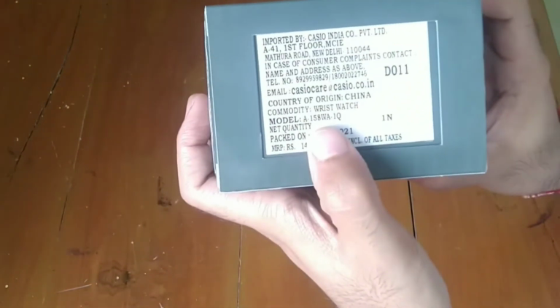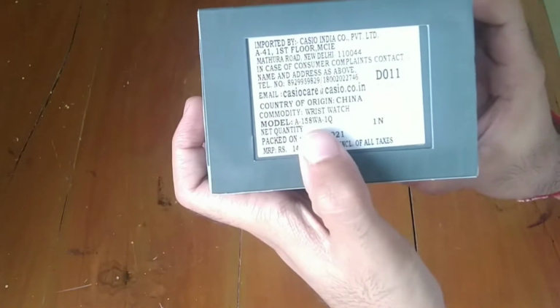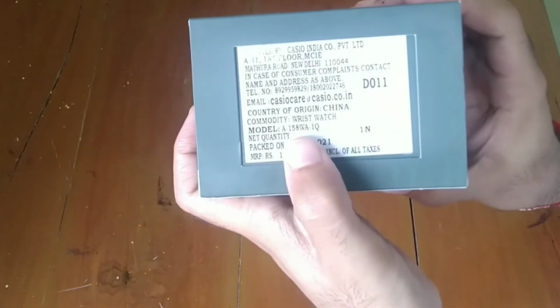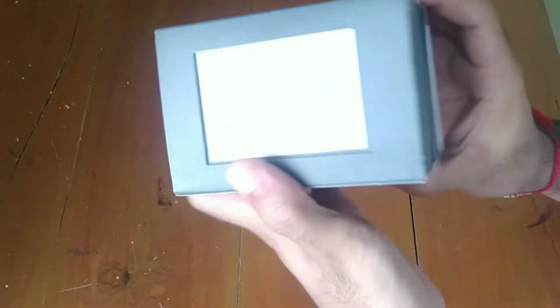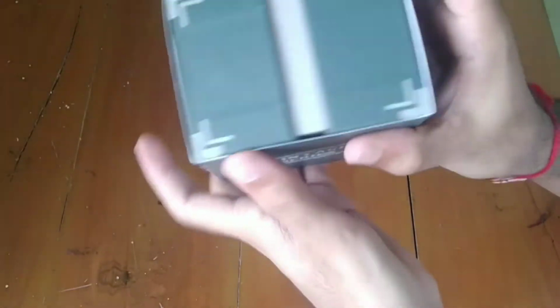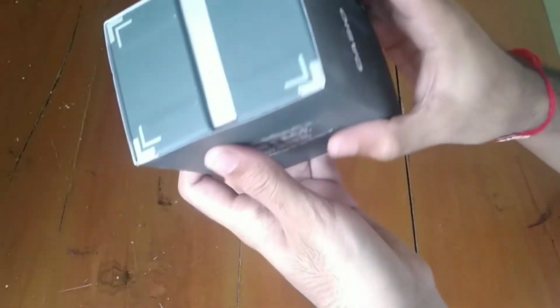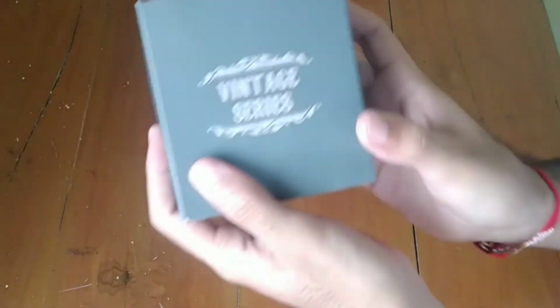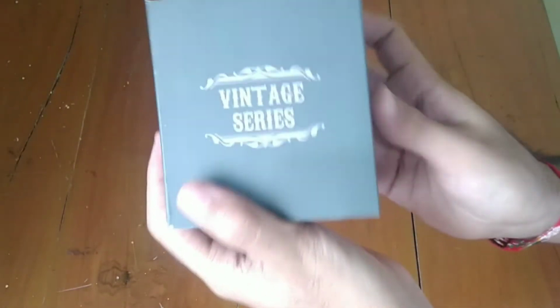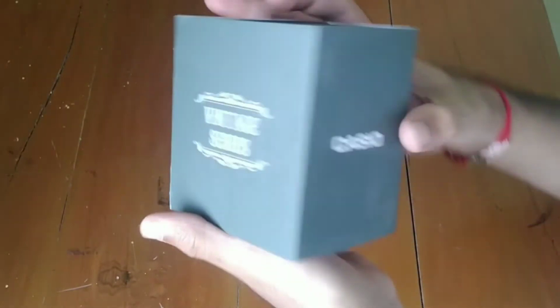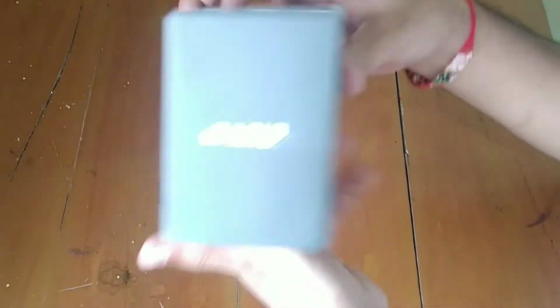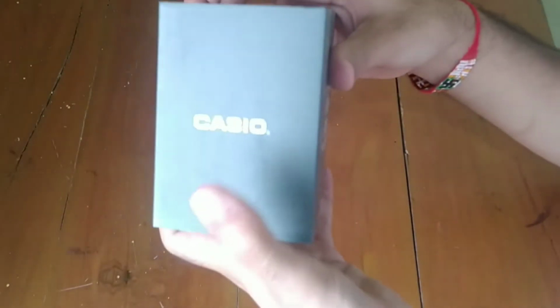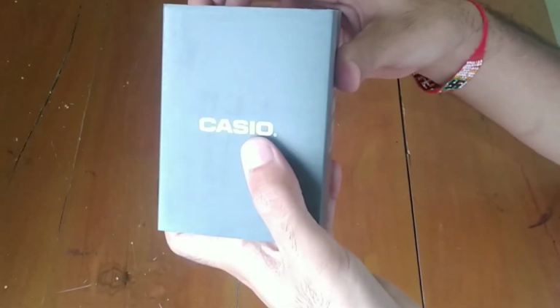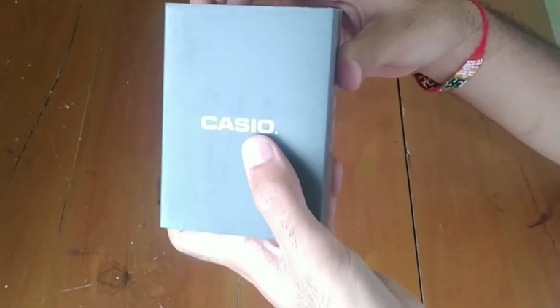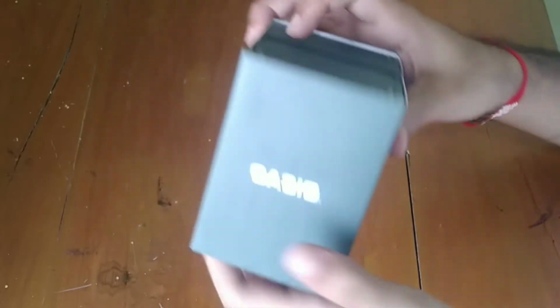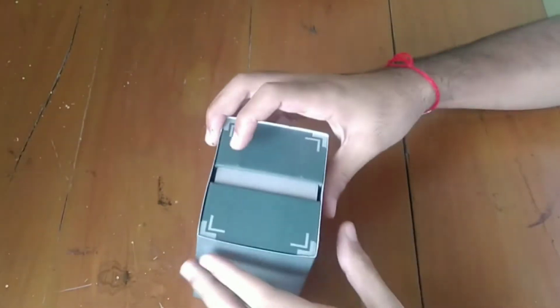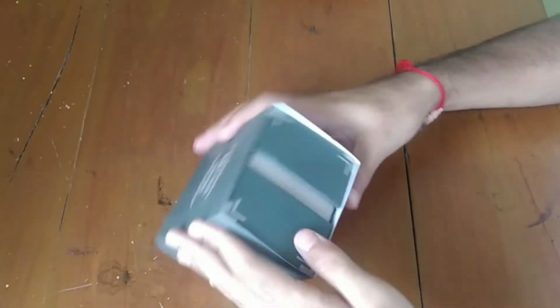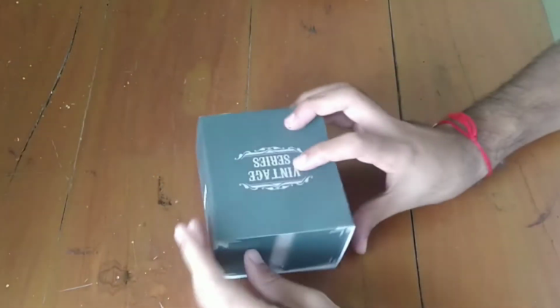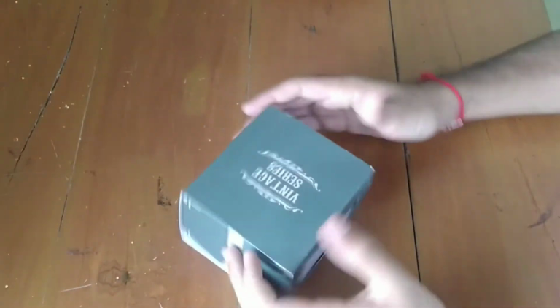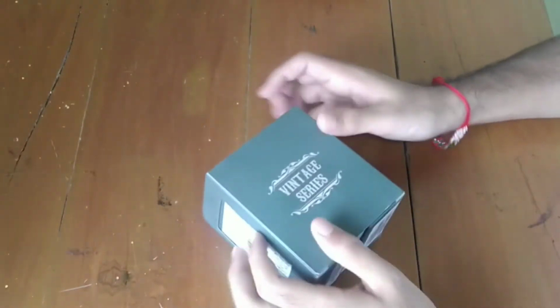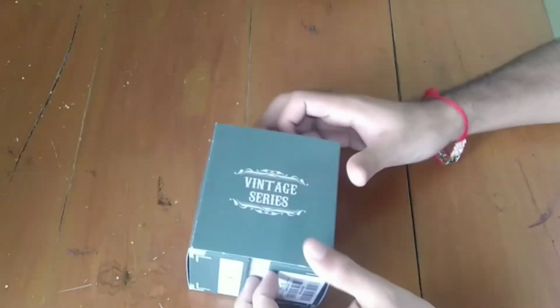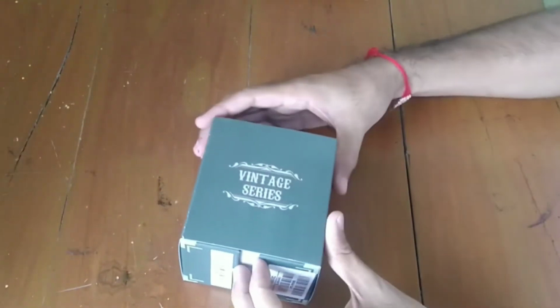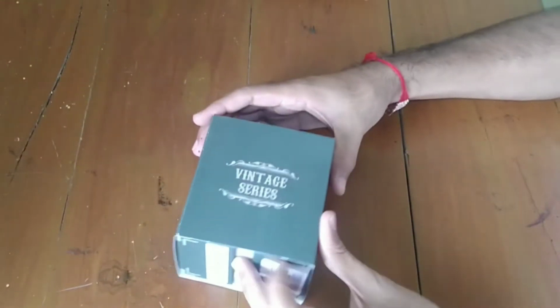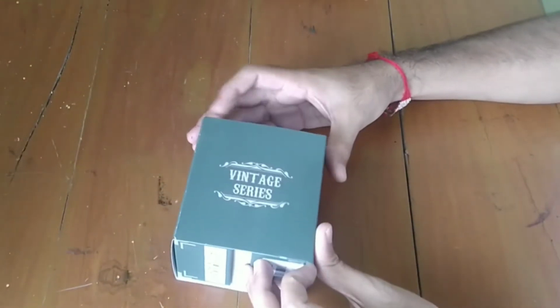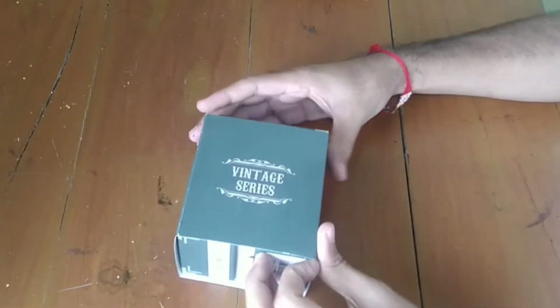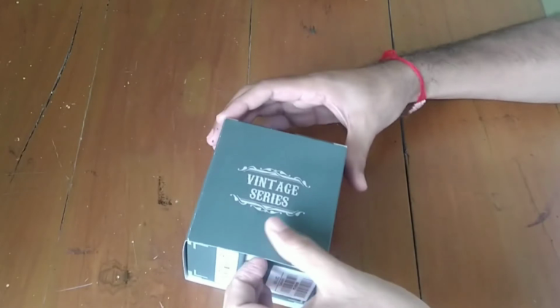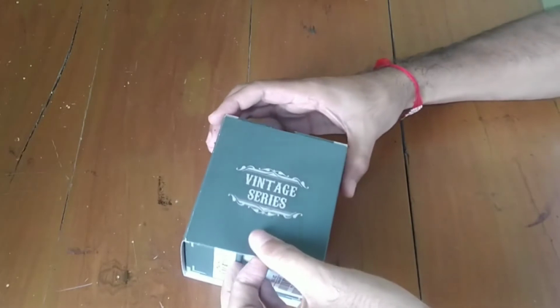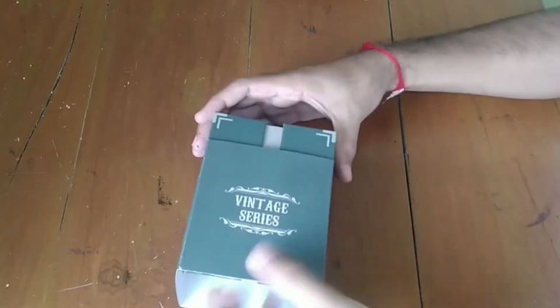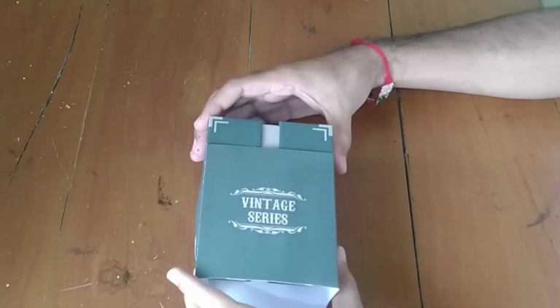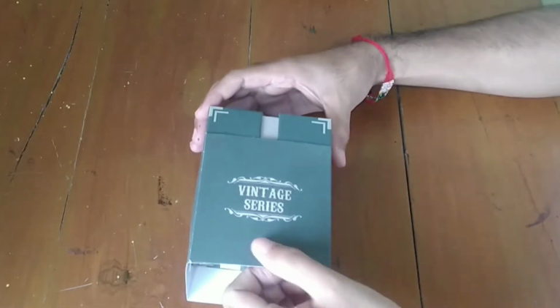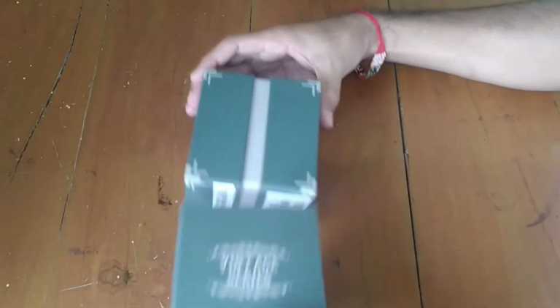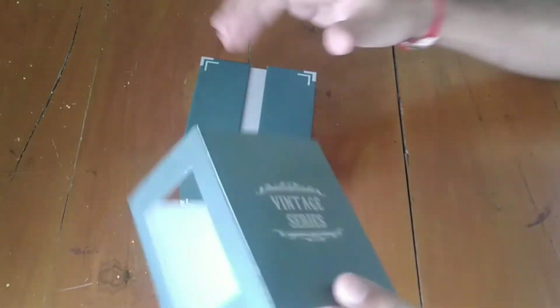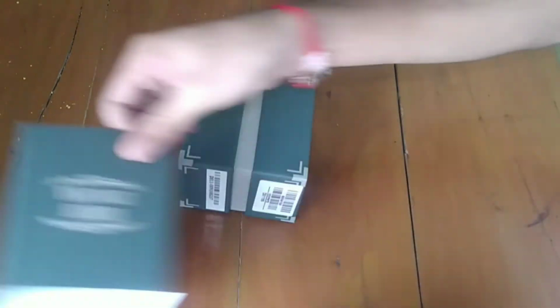These types of watches were famous in the 1980s and 1990s, so it is called a vintage series. It's just the Casio name, so it's original as far as the box is concerned.